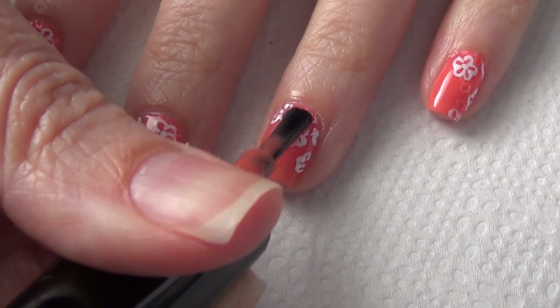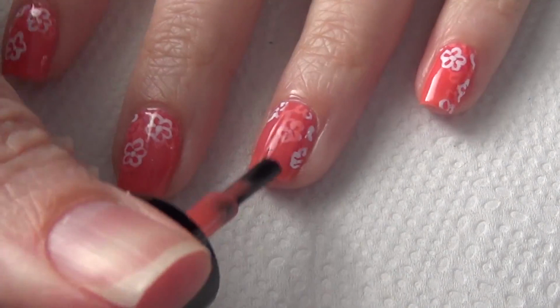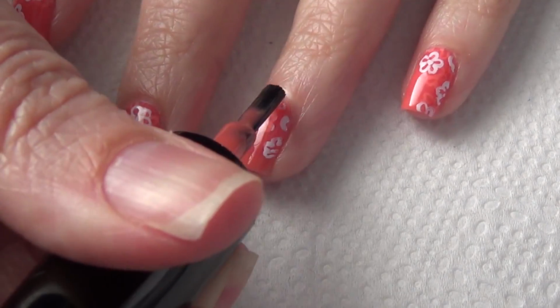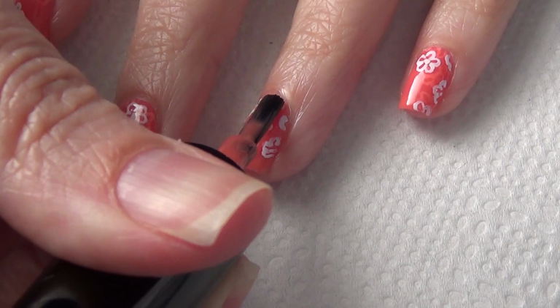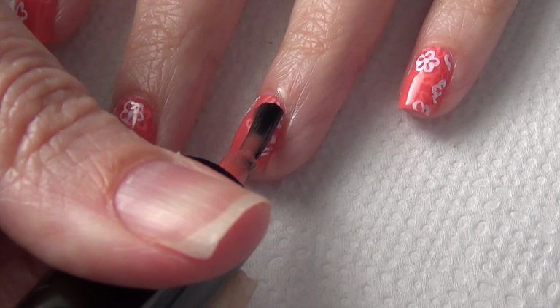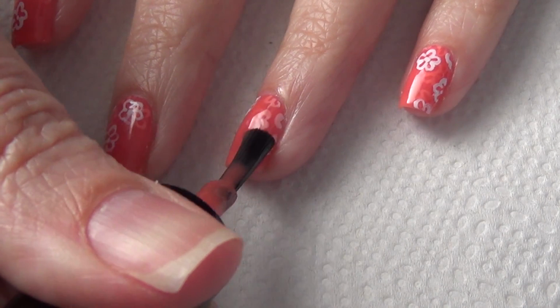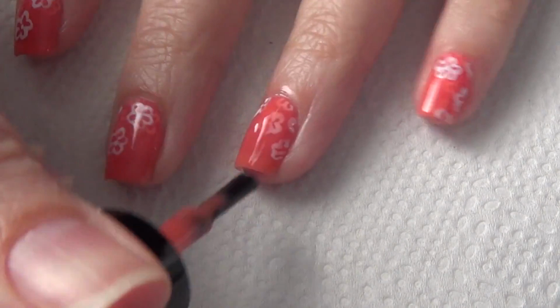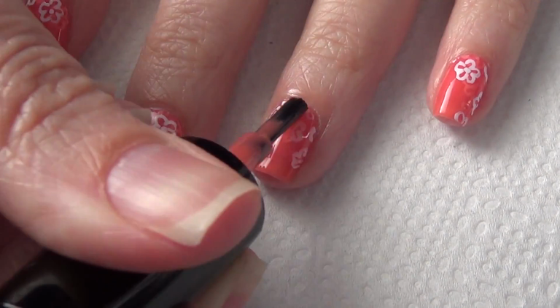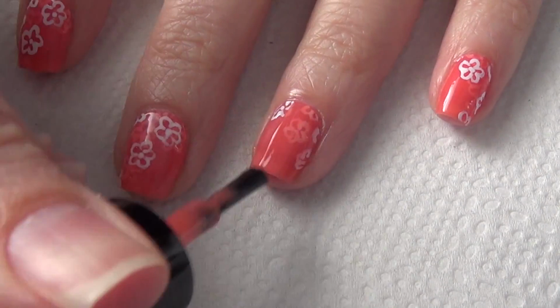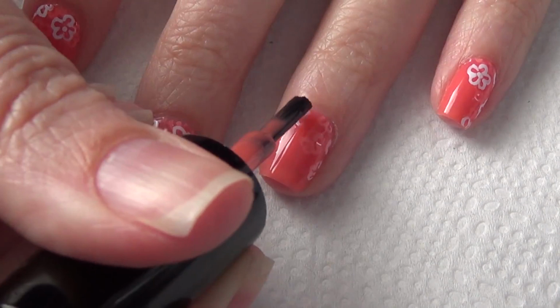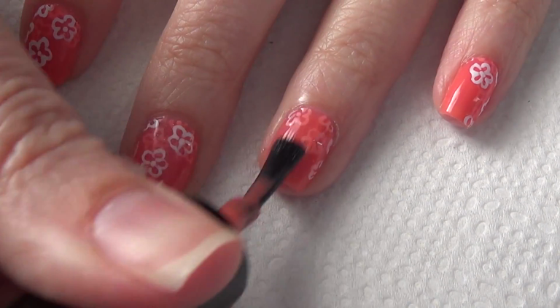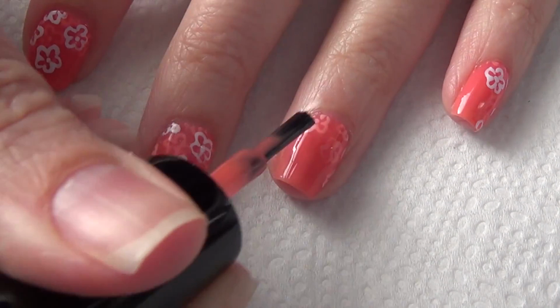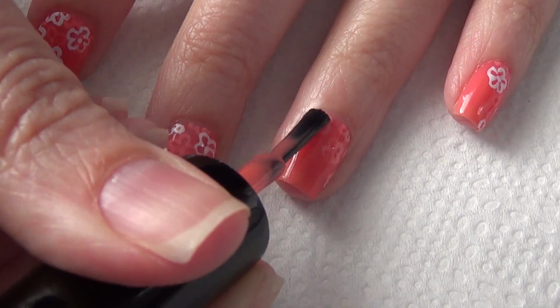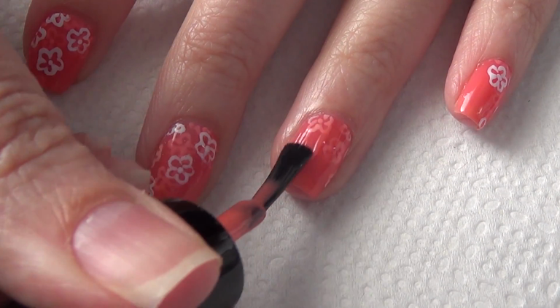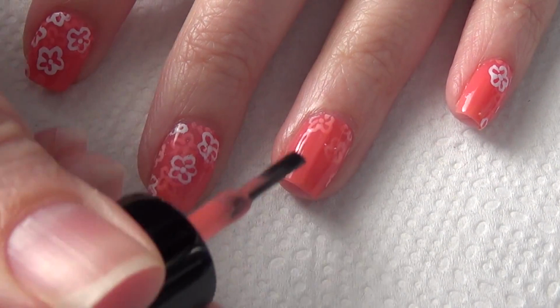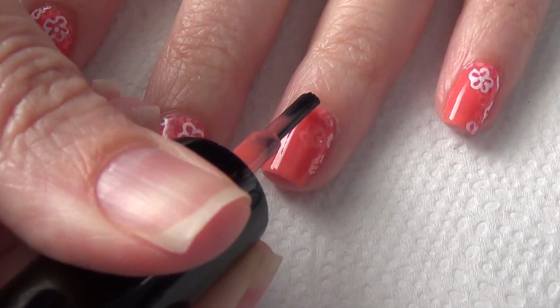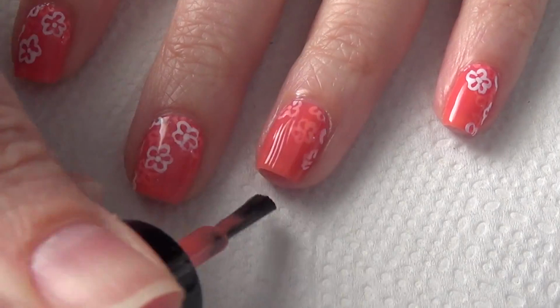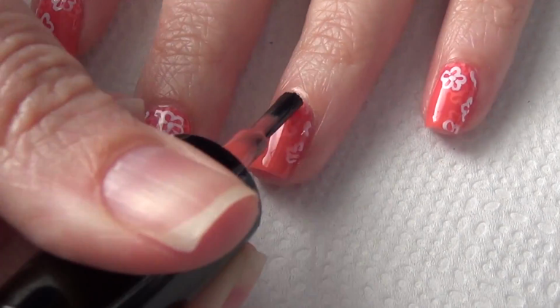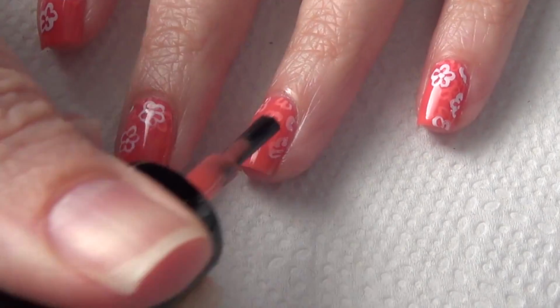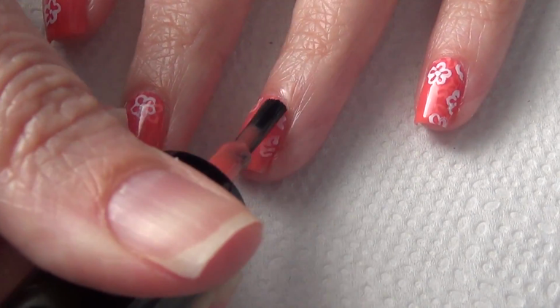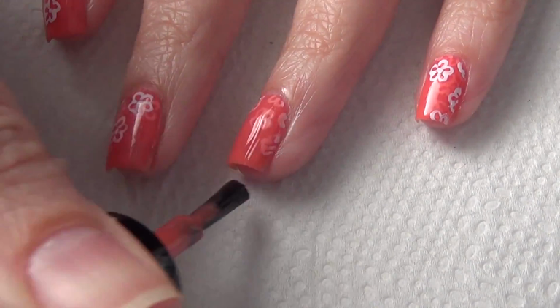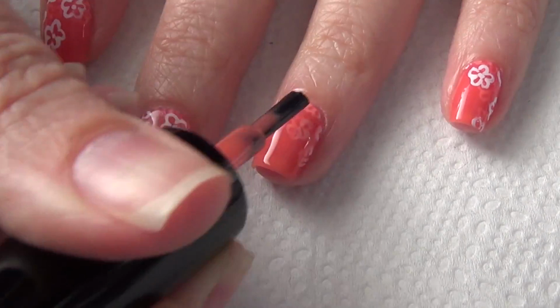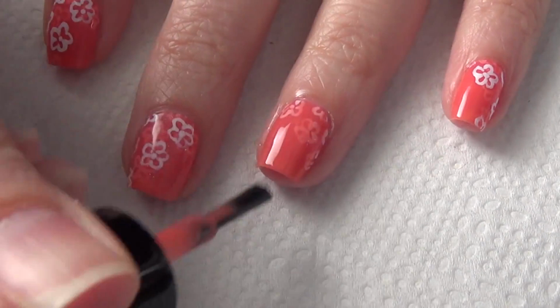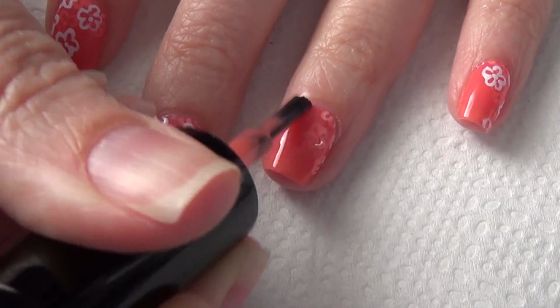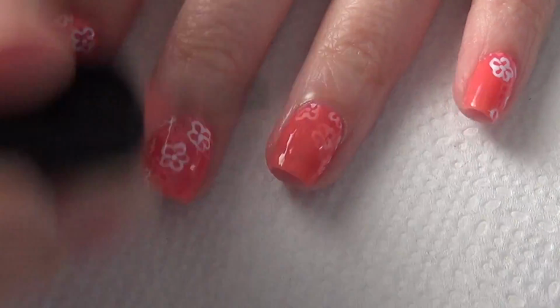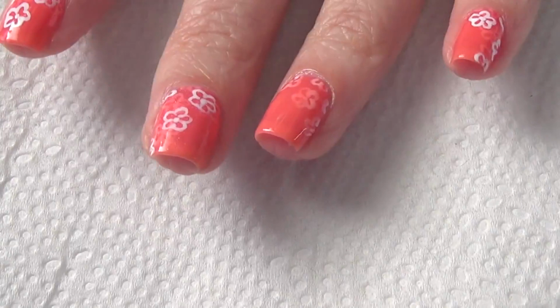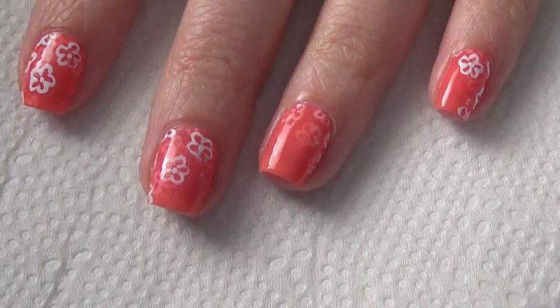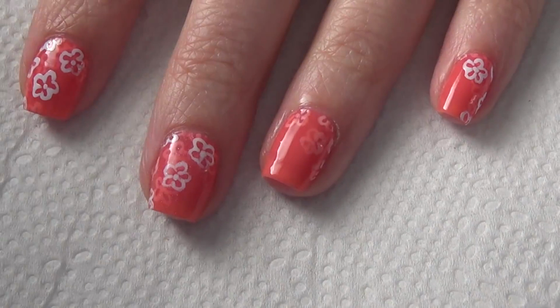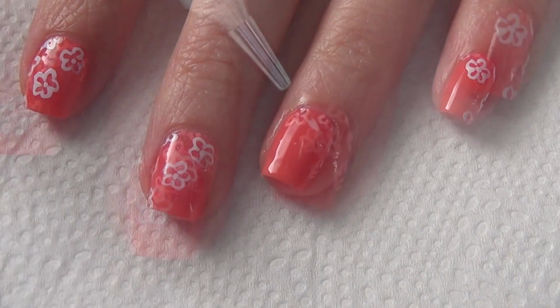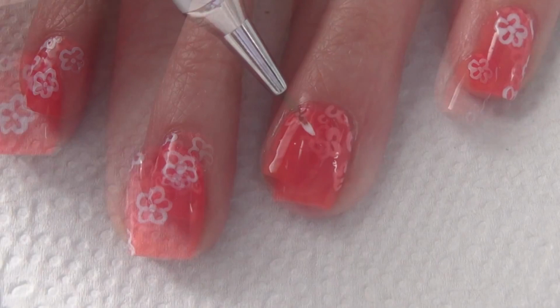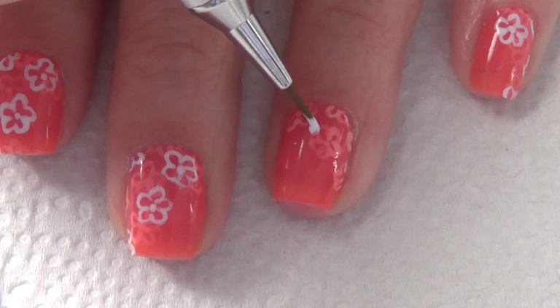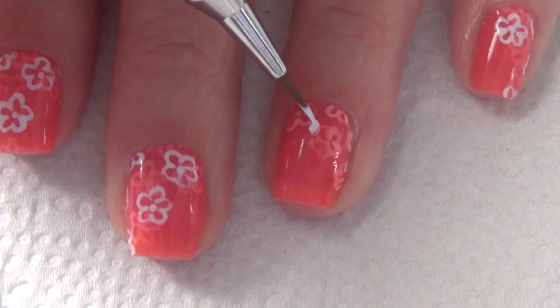Once your floral pattern has dried, you're ready to add your next coat of your jelly polish, and again you can still see my free edge. I prefer not to see my free edge when I have my nails painted, but with this design I actually think it's okay.